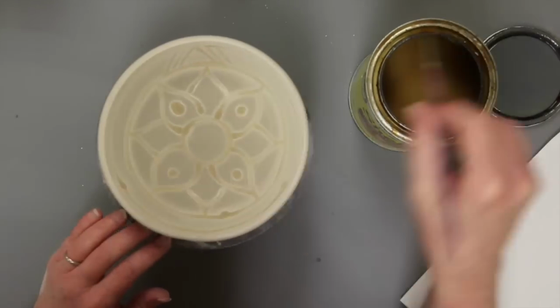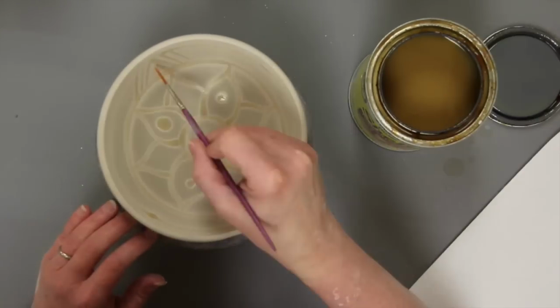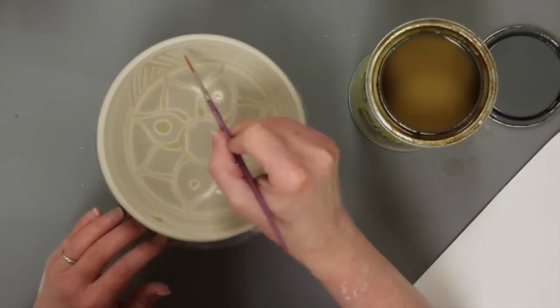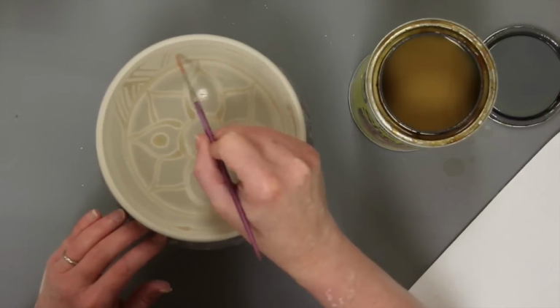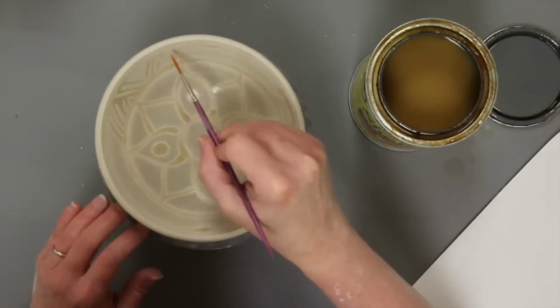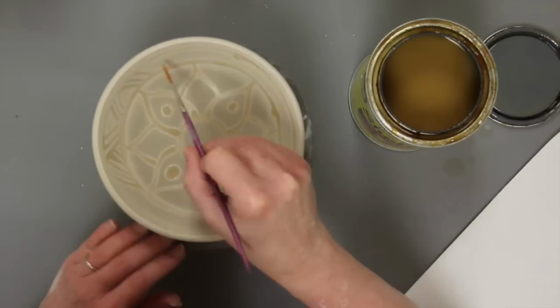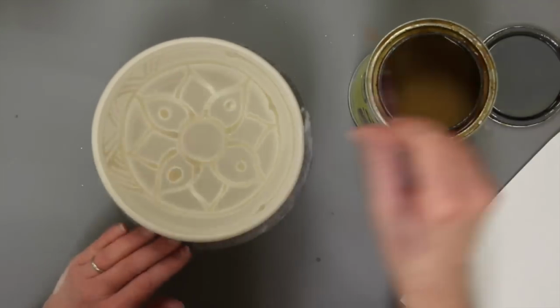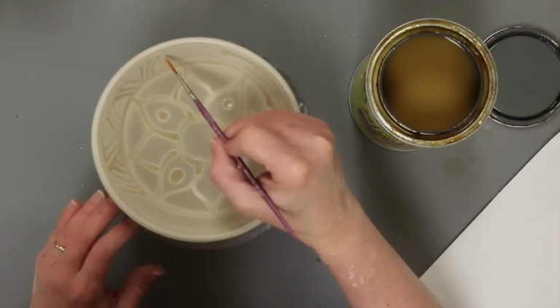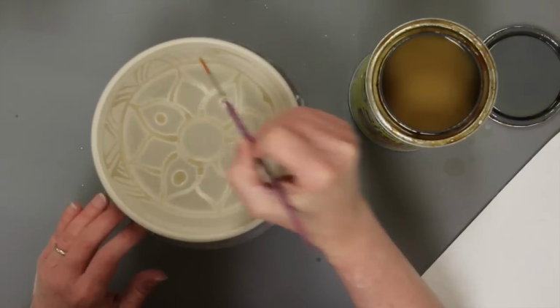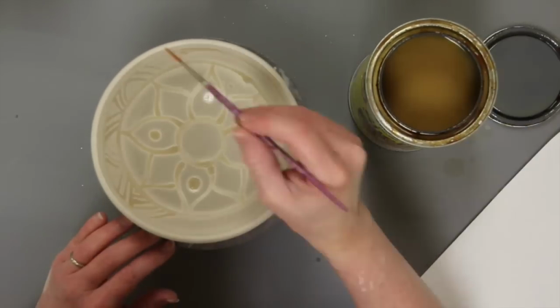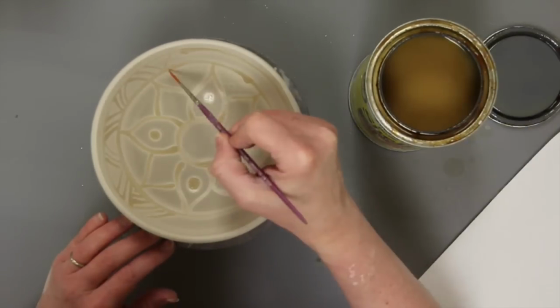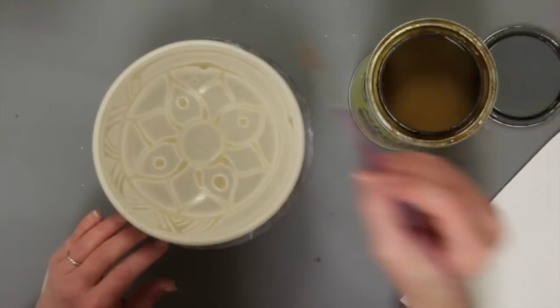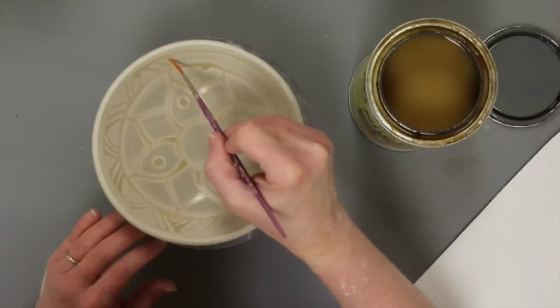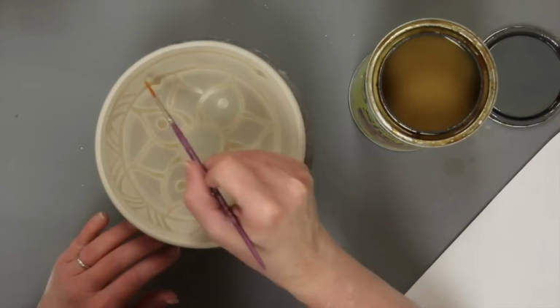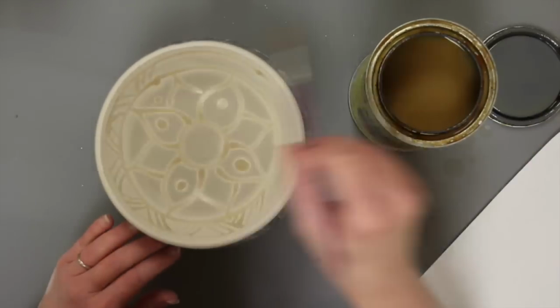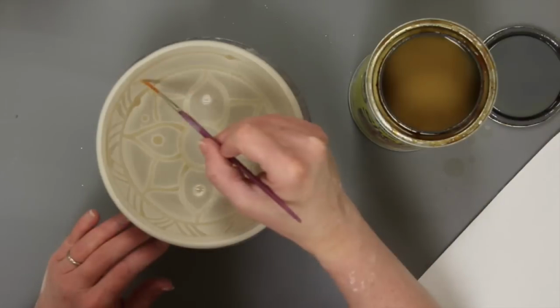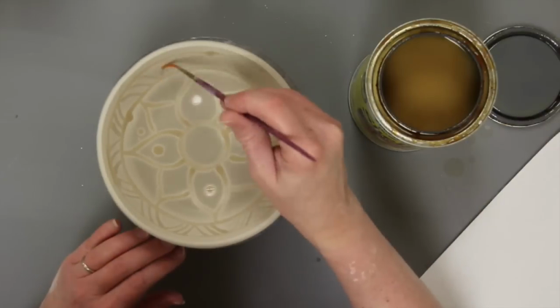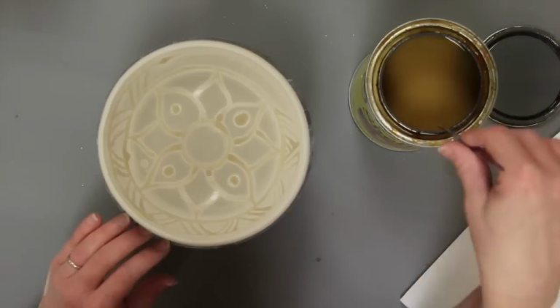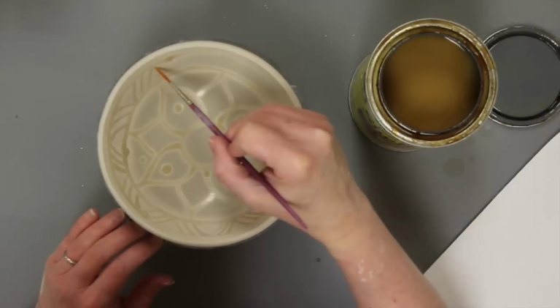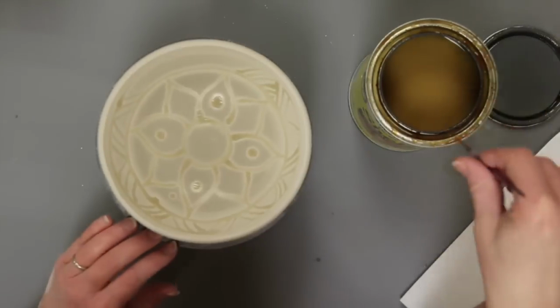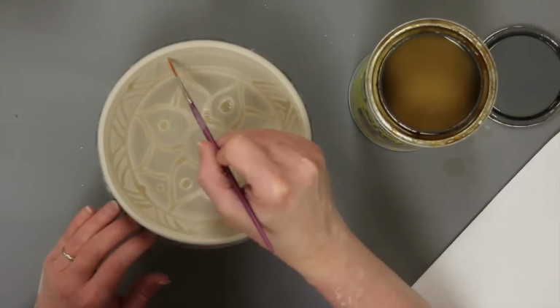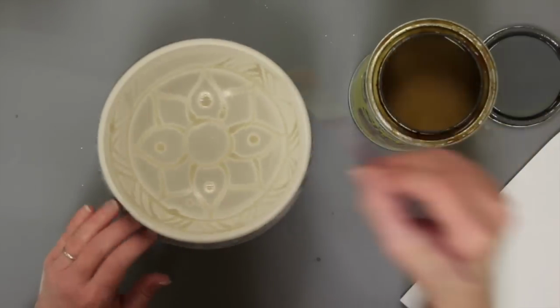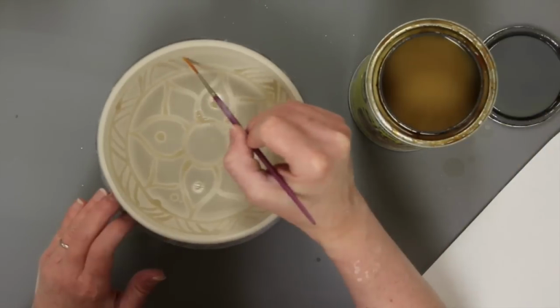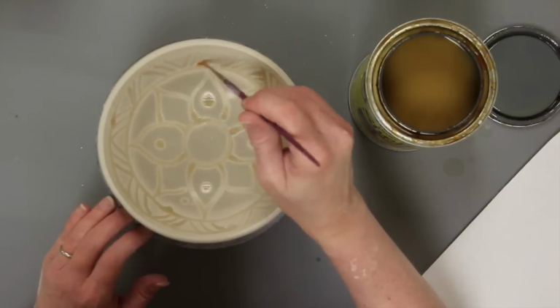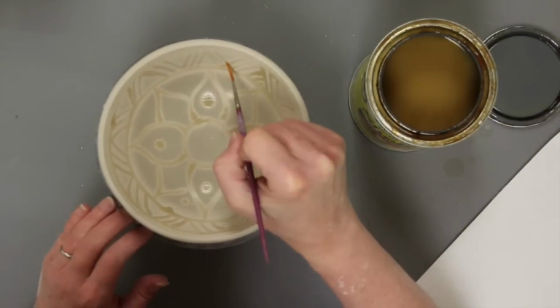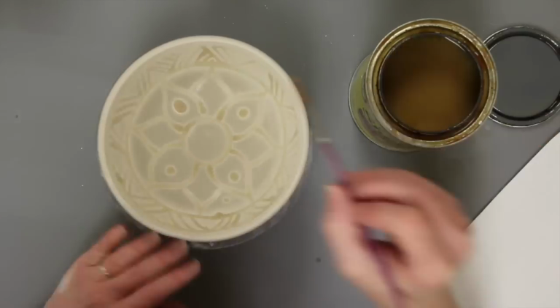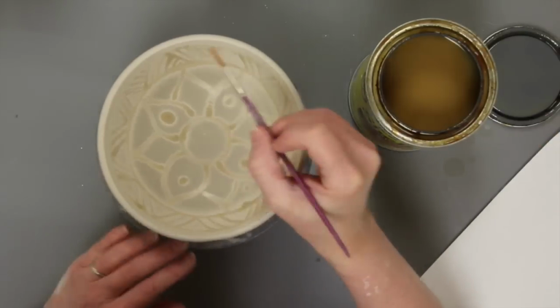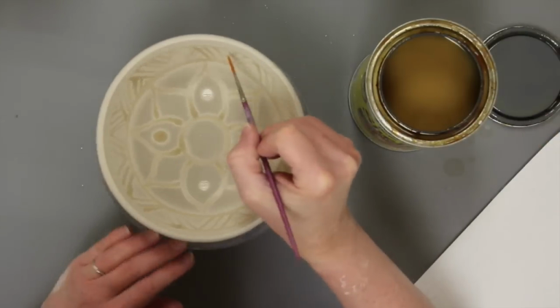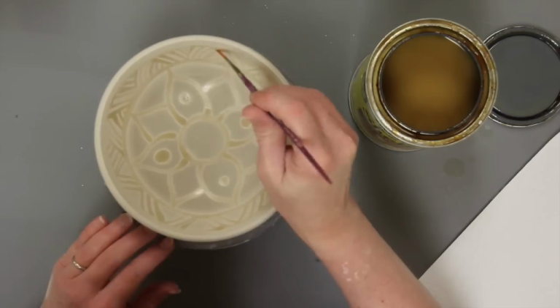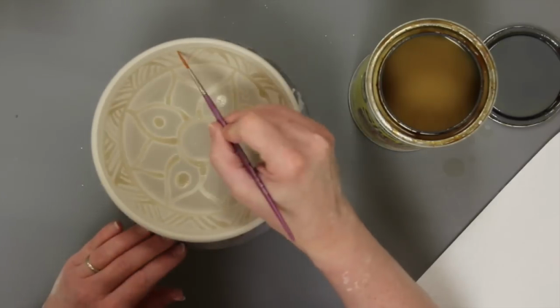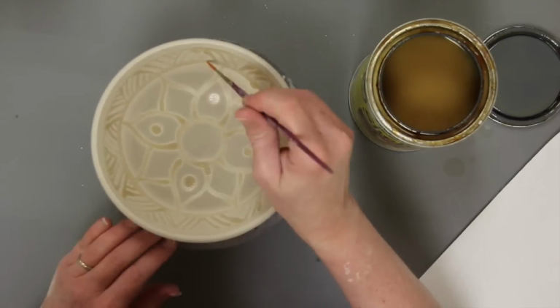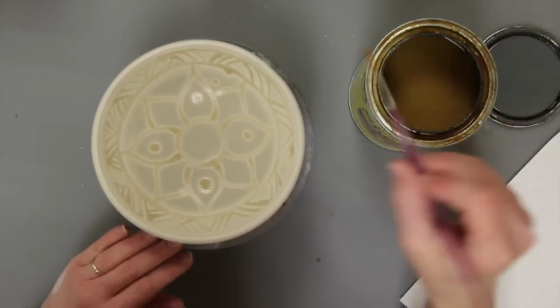Keep in mind that wherever the resist material is painted will be the high area once this is finished. In this case, I used shellac that we purchased from the local hardware store.